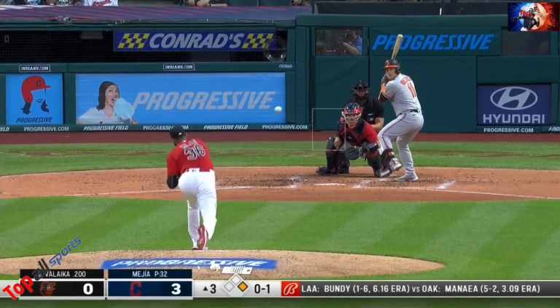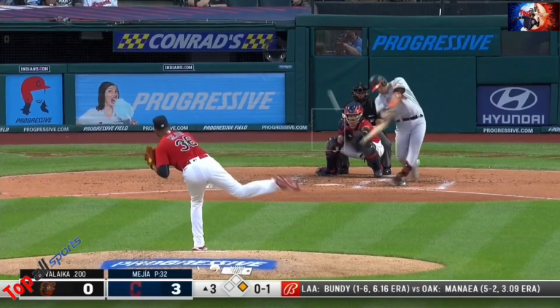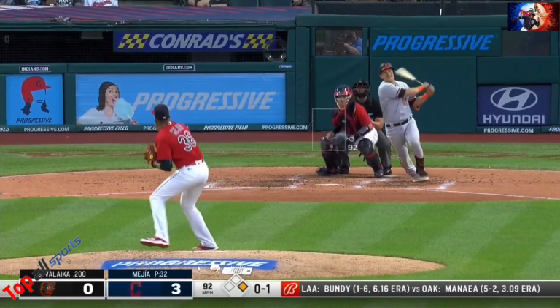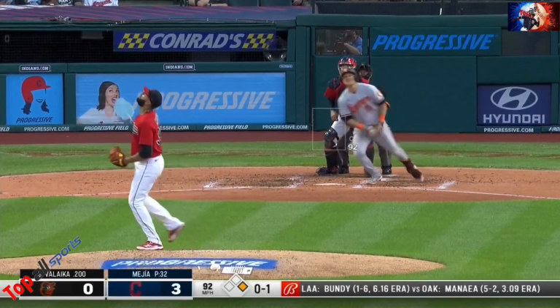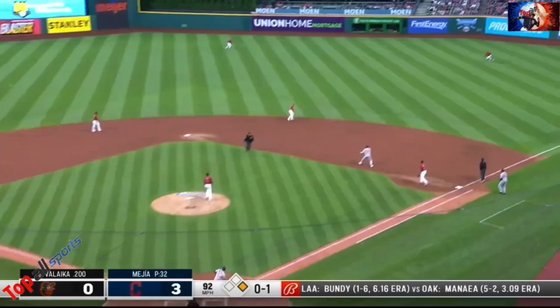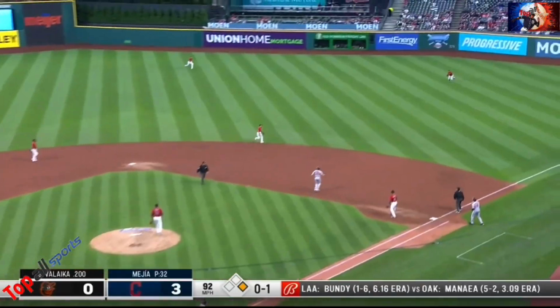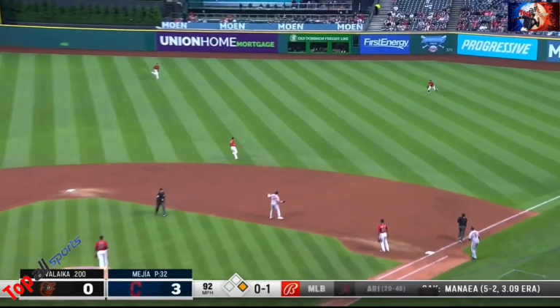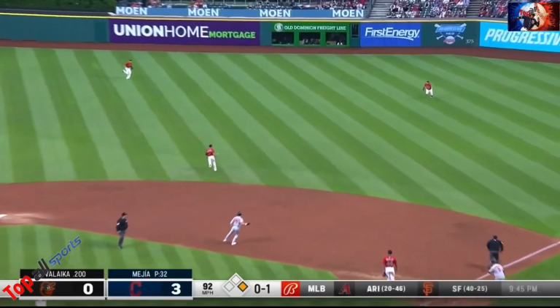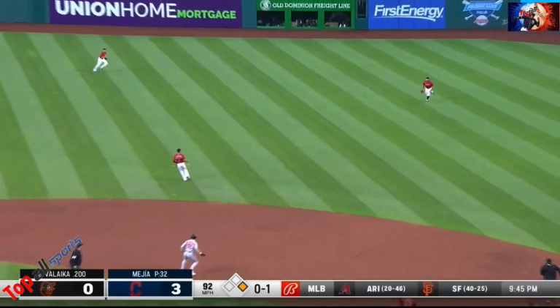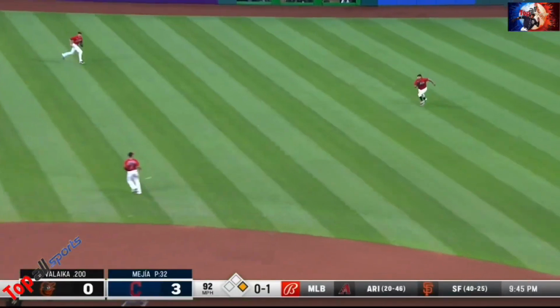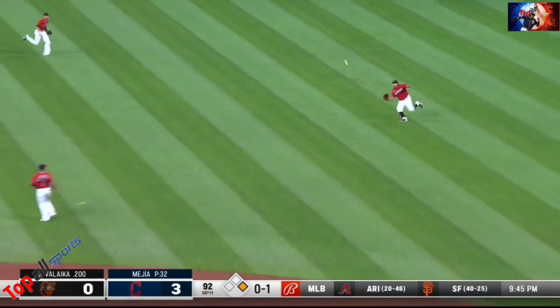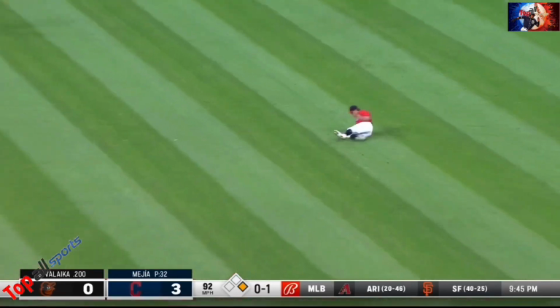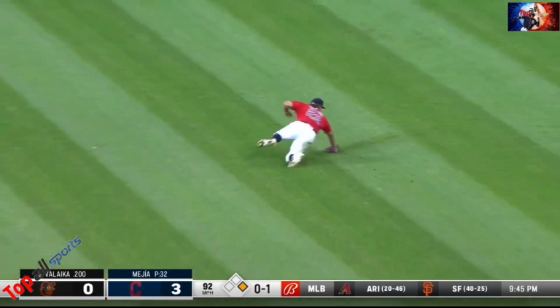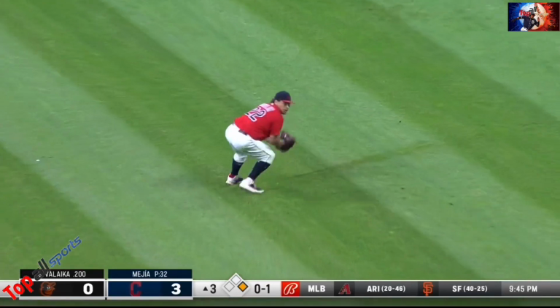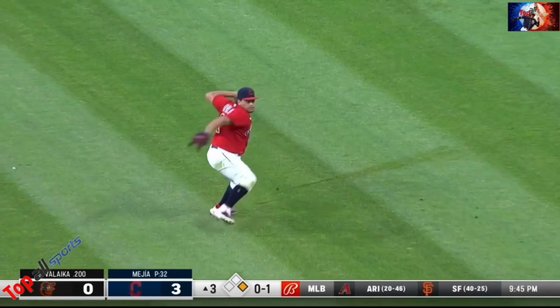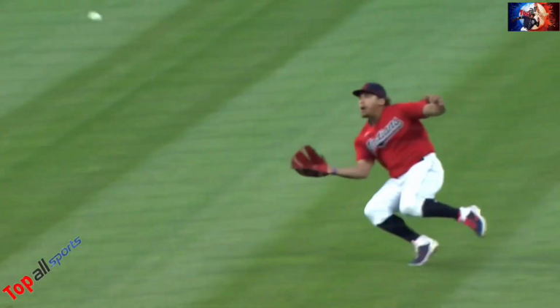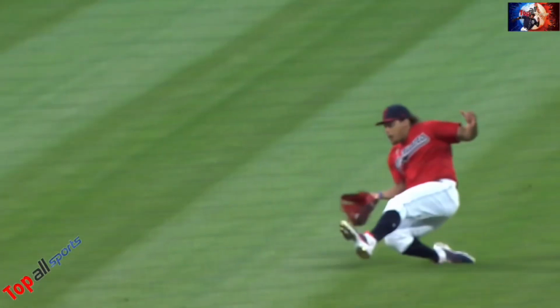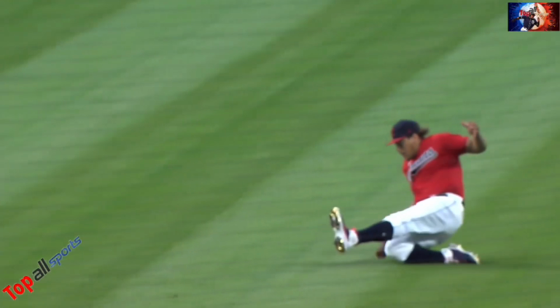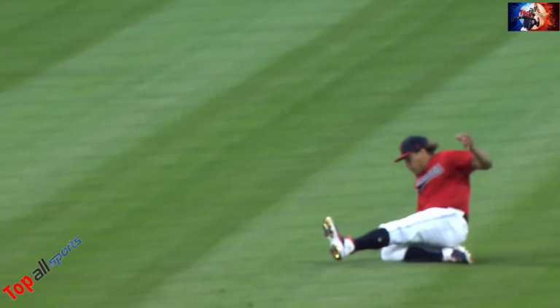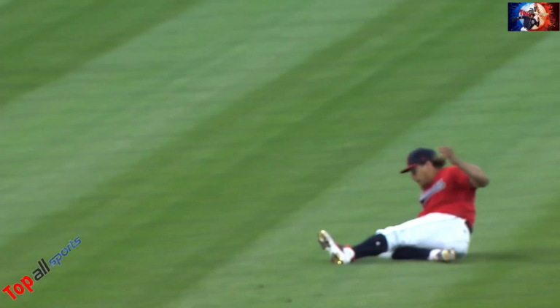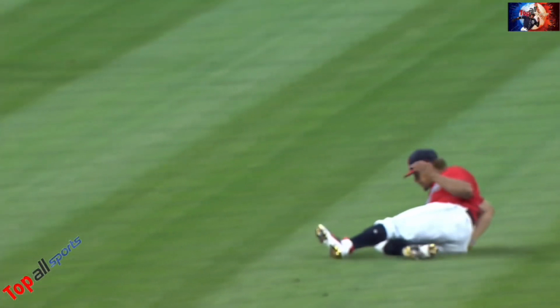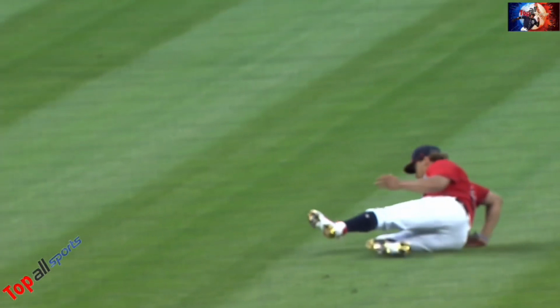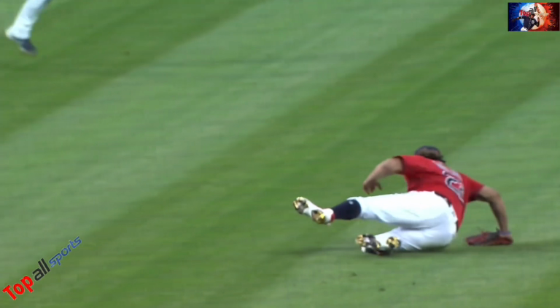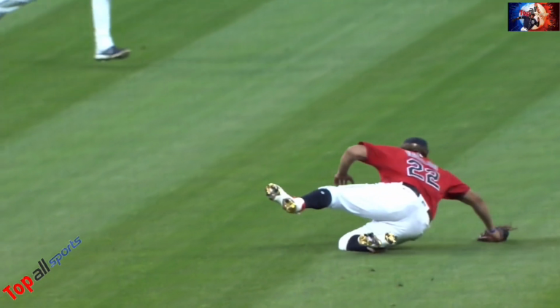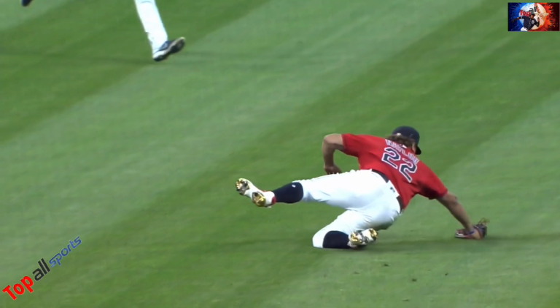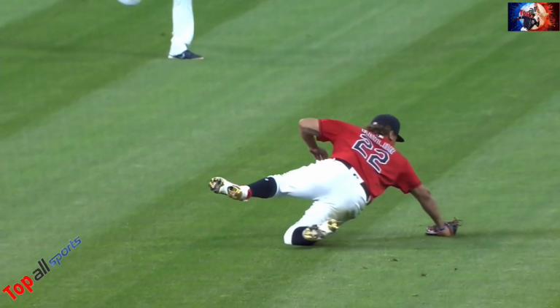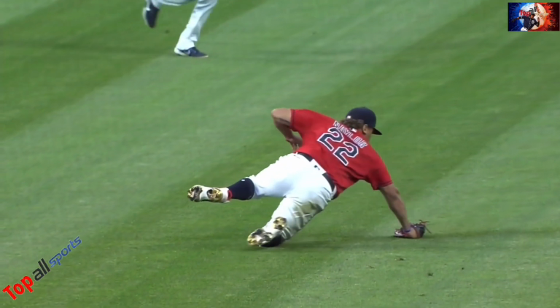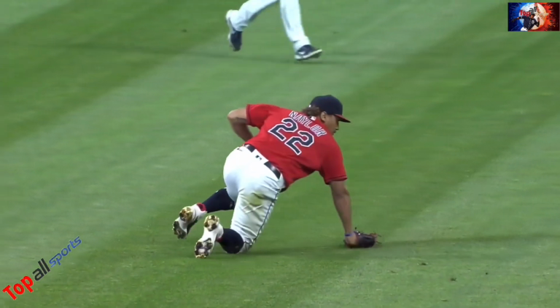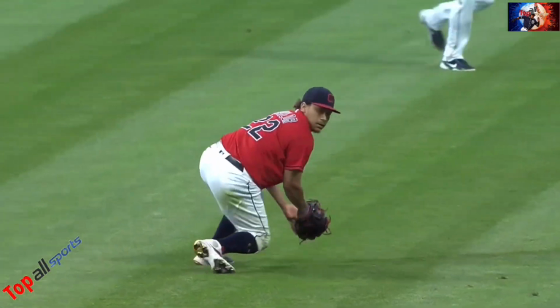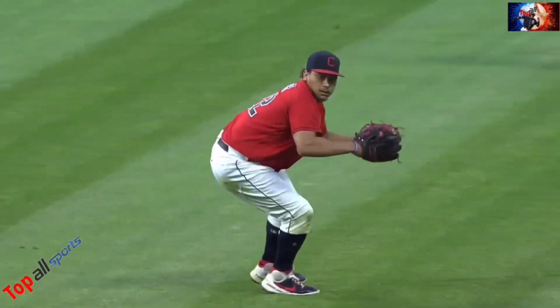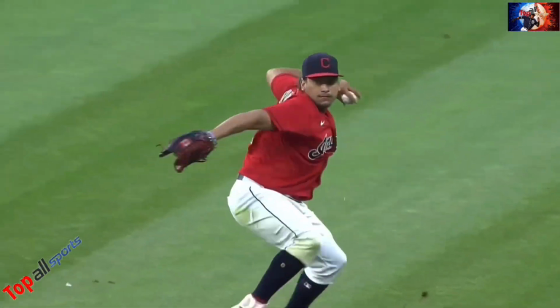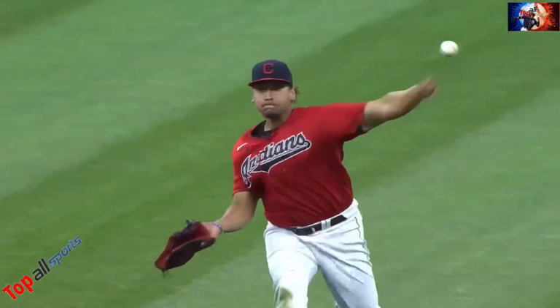That ground ball — that one's up in the air and sinking. Naylor with a great sliding grab. Gets up, throws back to first, but hustling back safely is Stevie Wilkerson. That was a dynamite play.